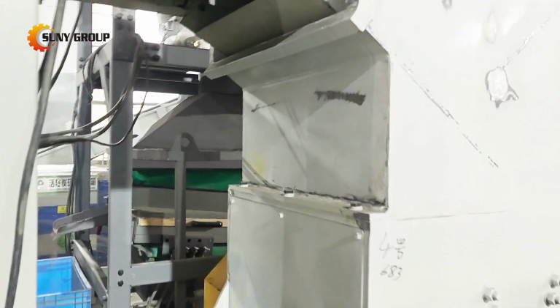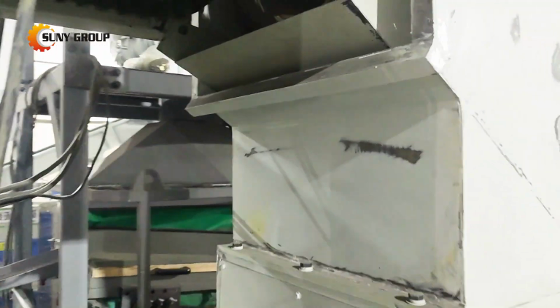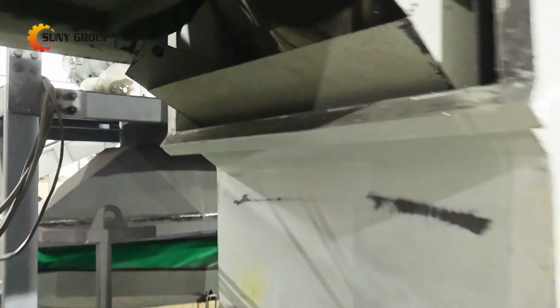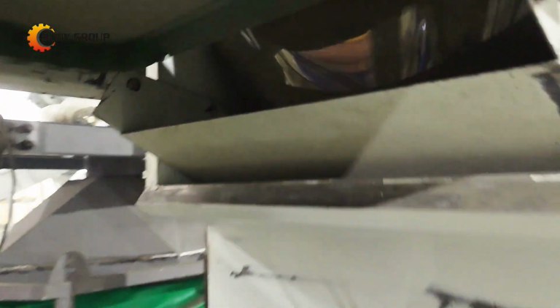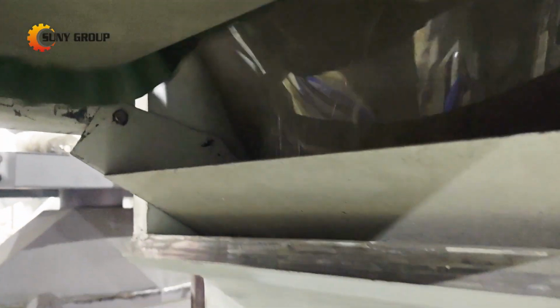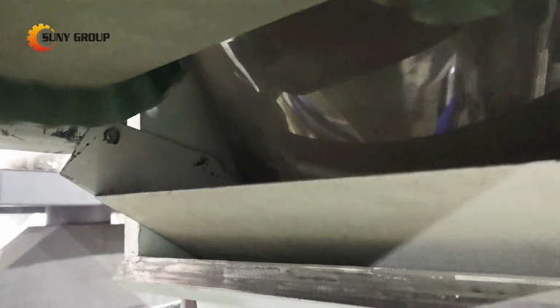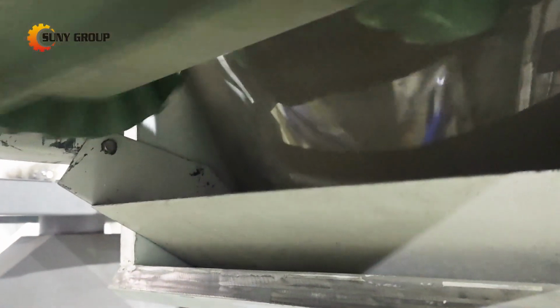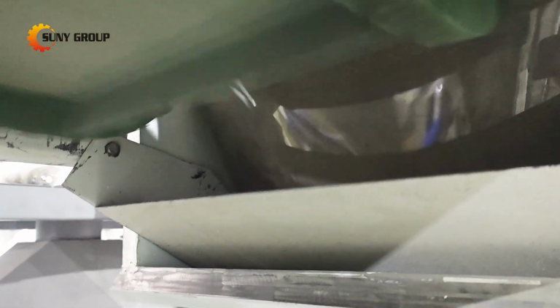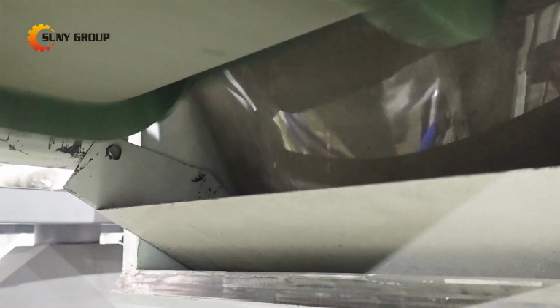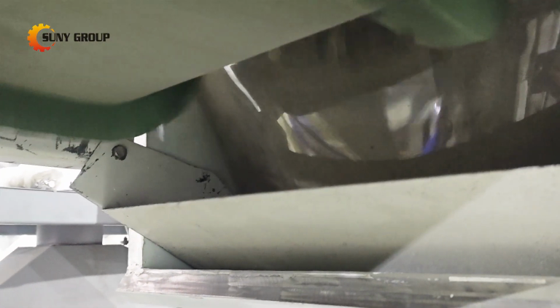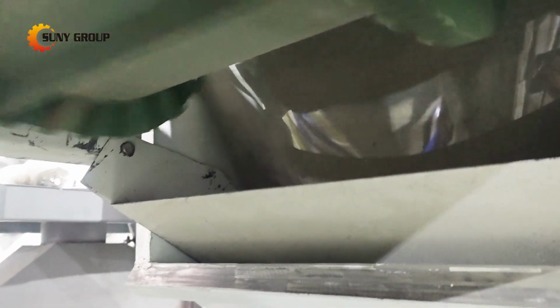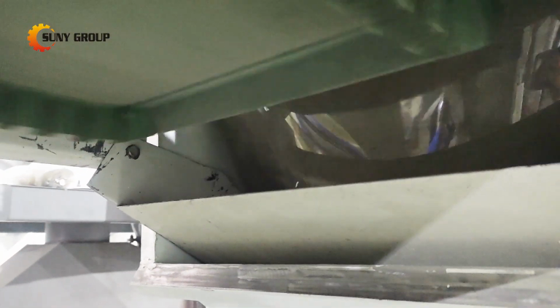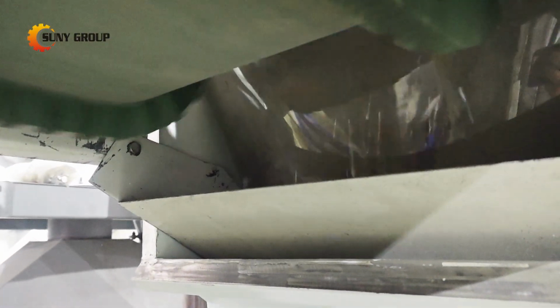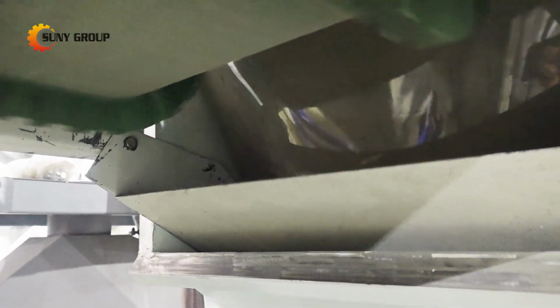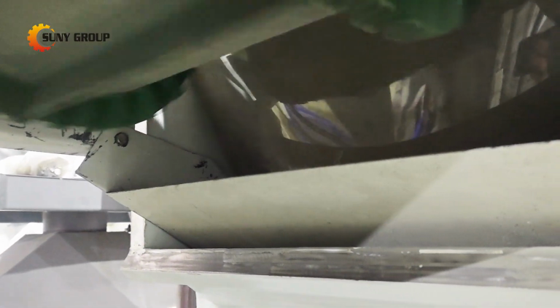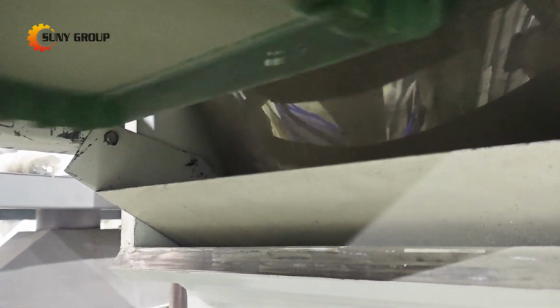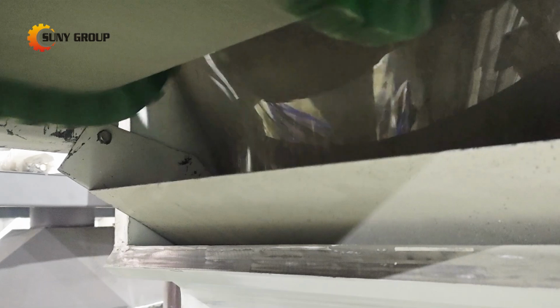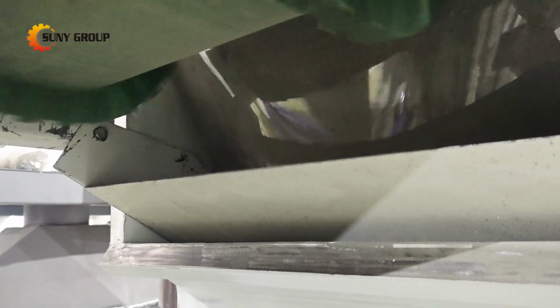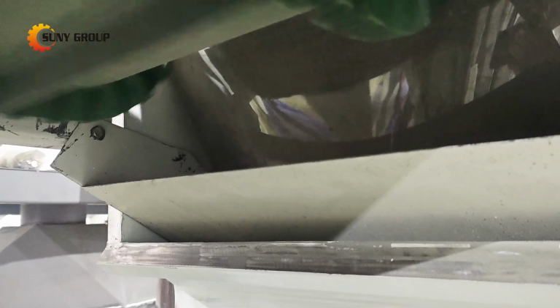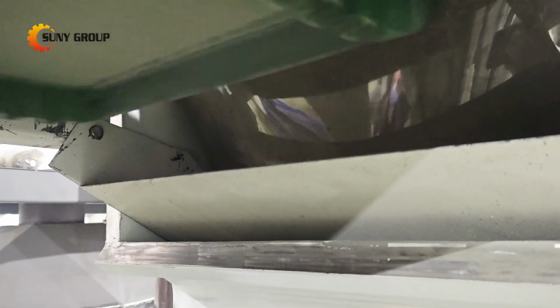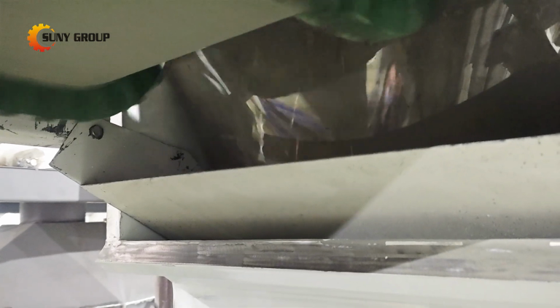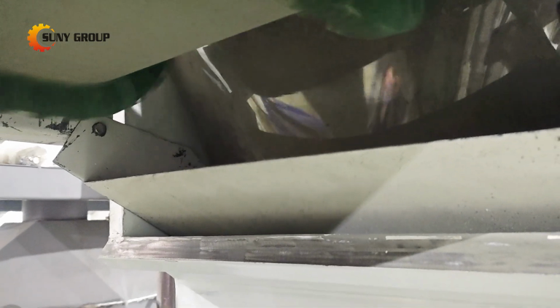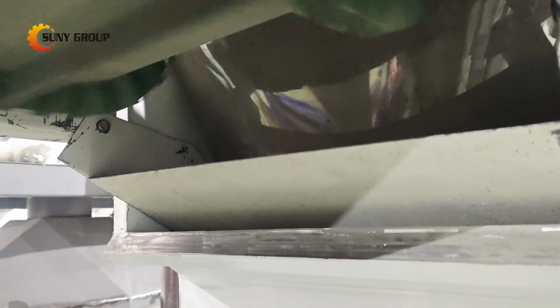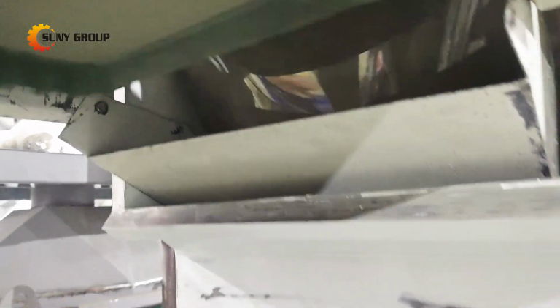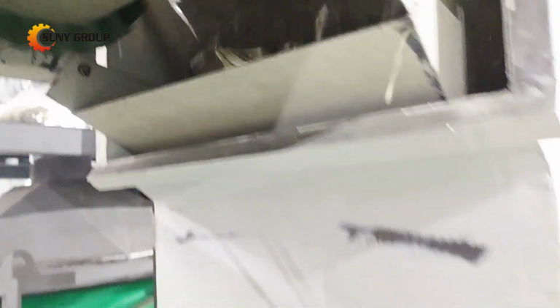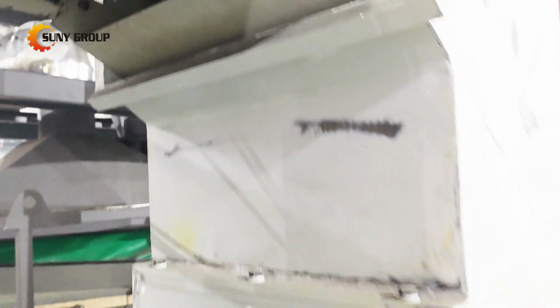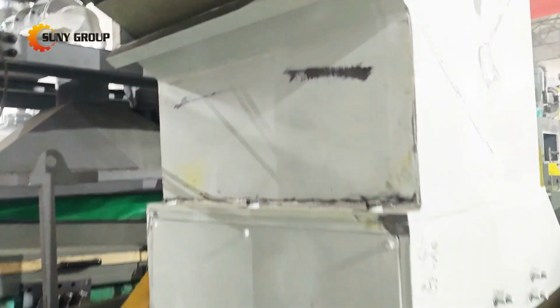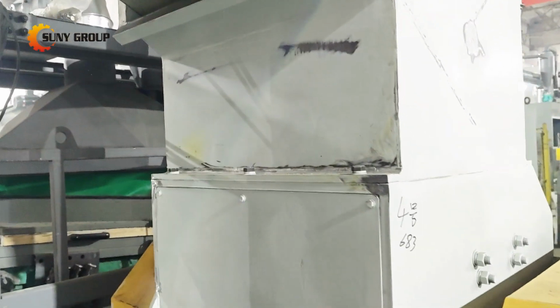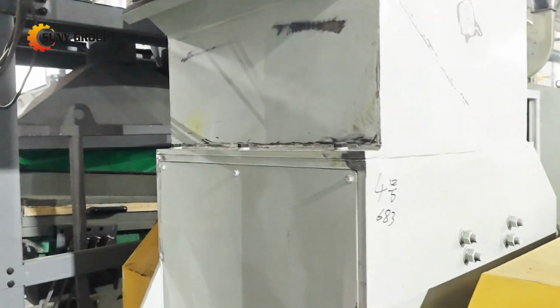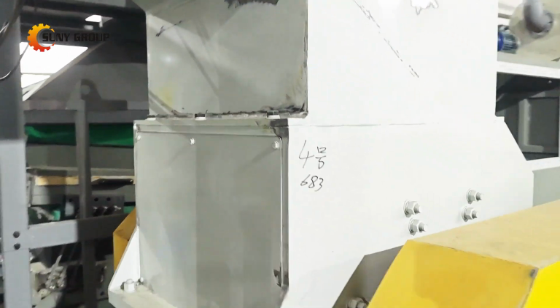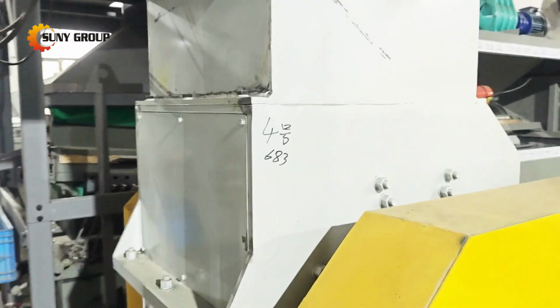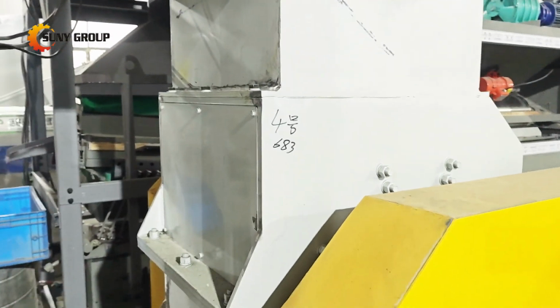Next, the shredded pieces go into a crusher. This machine further reduces the size of the material, breaking it down into even smaller fragments. The goal here is to prepare the material for the final grinding stage.